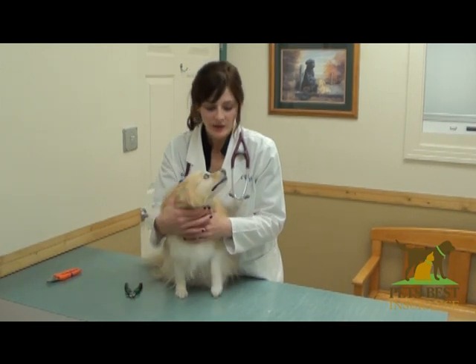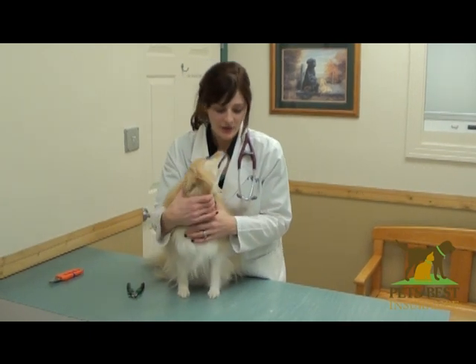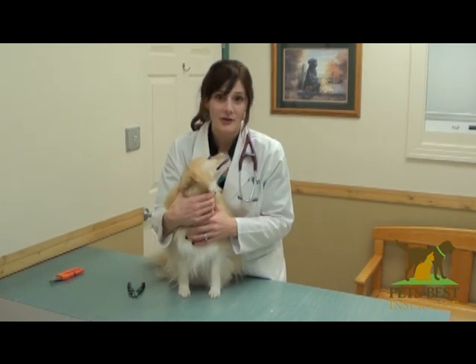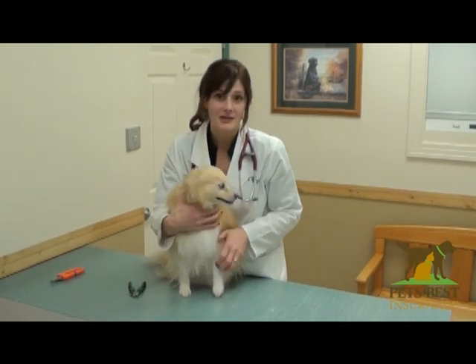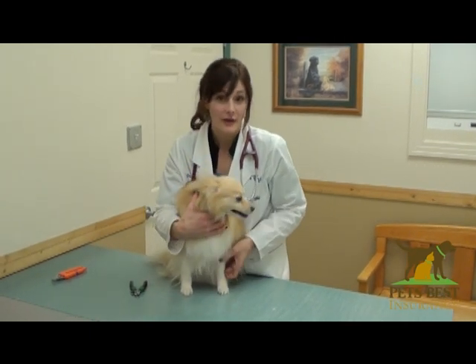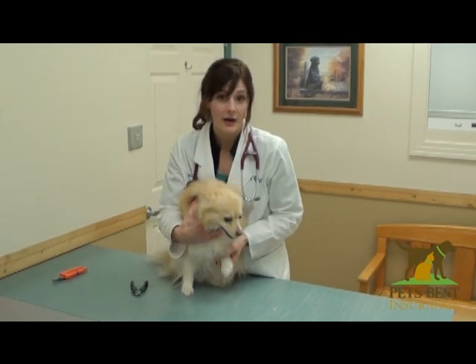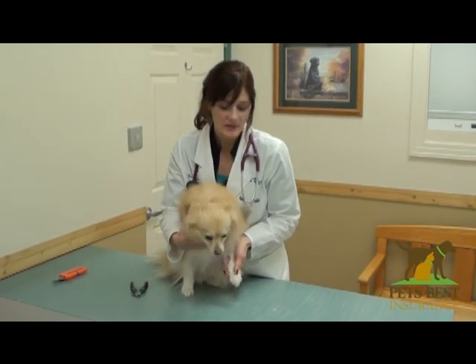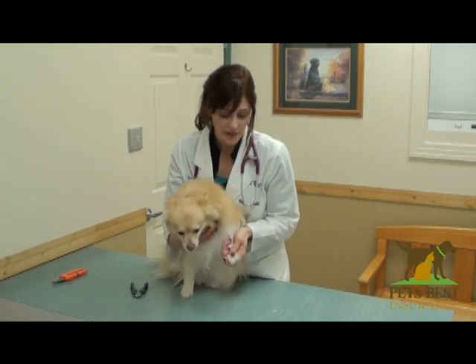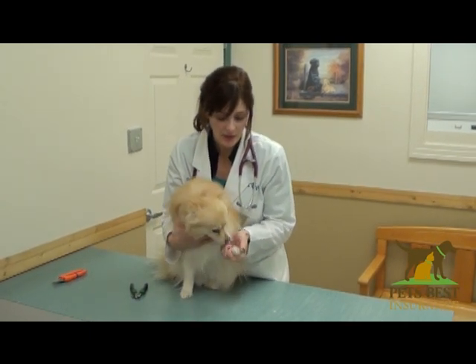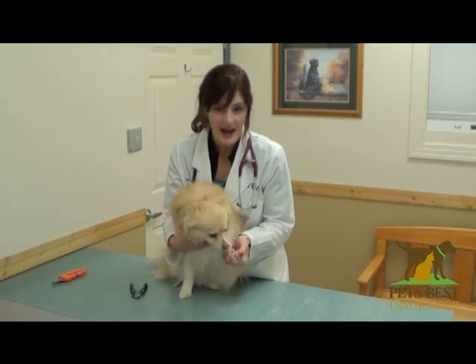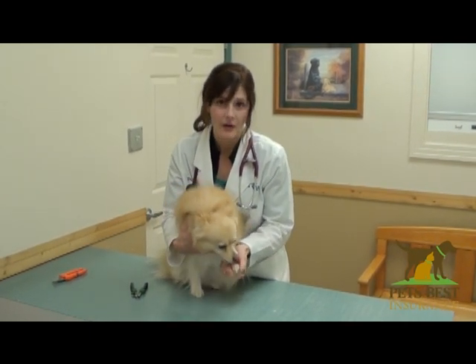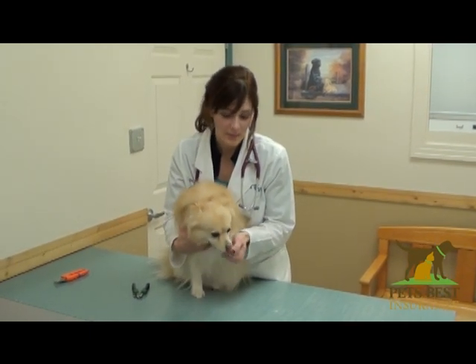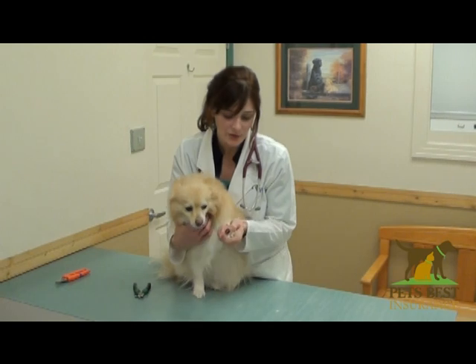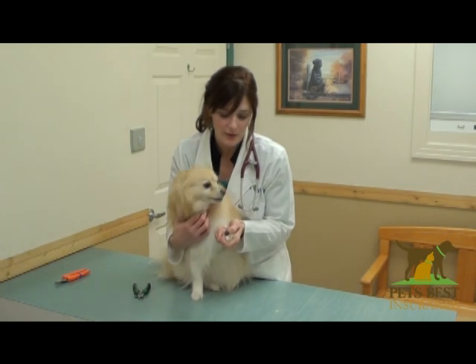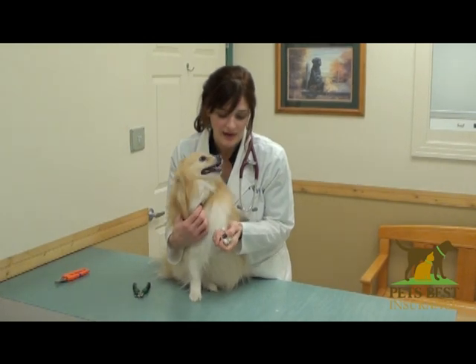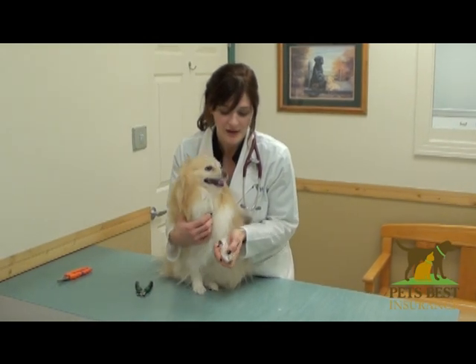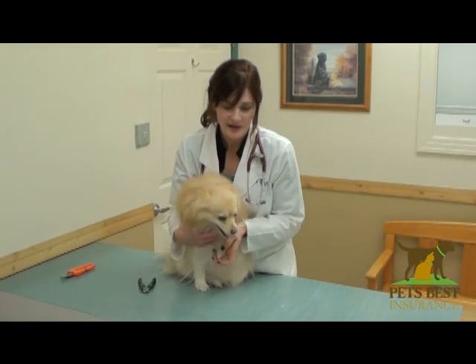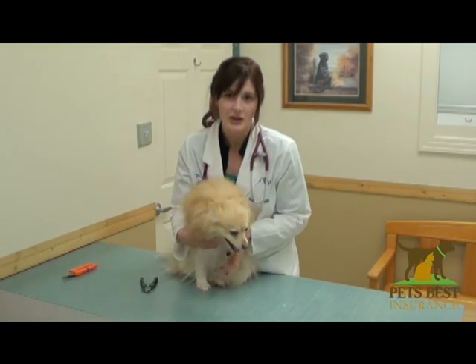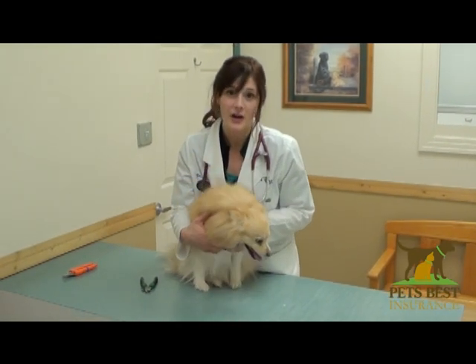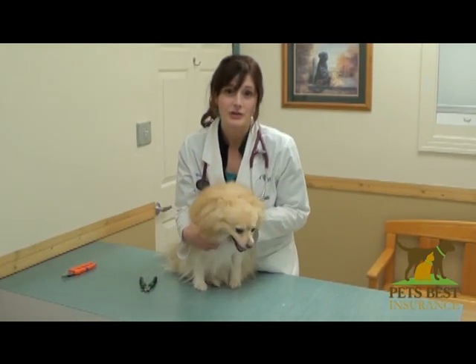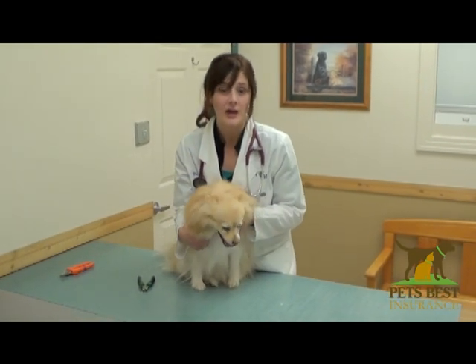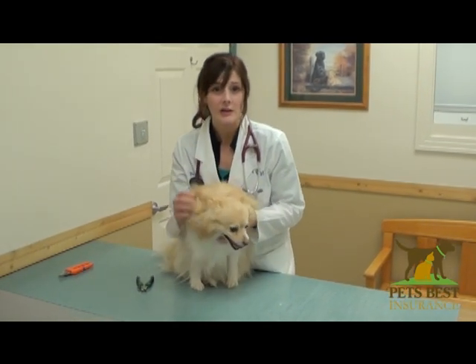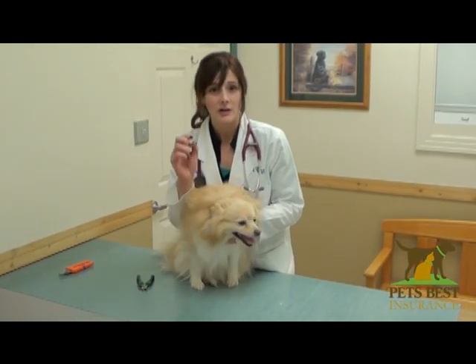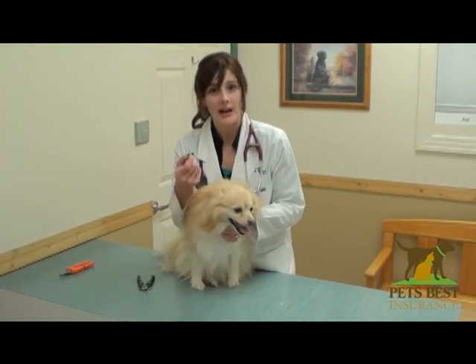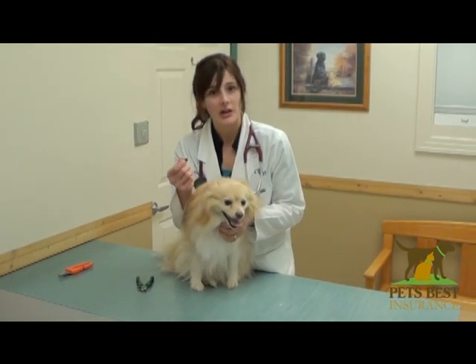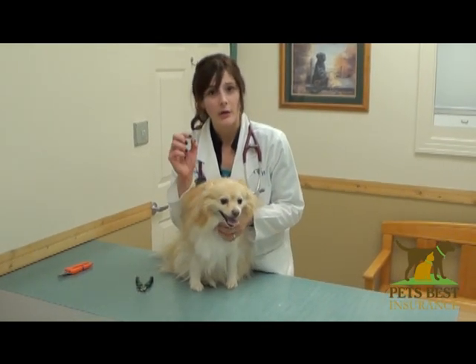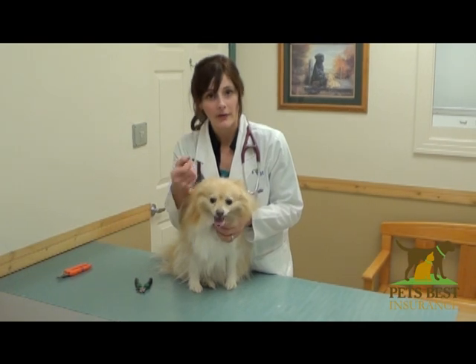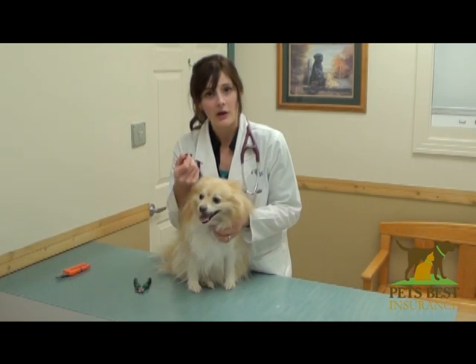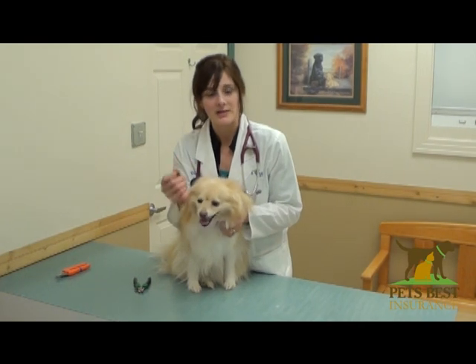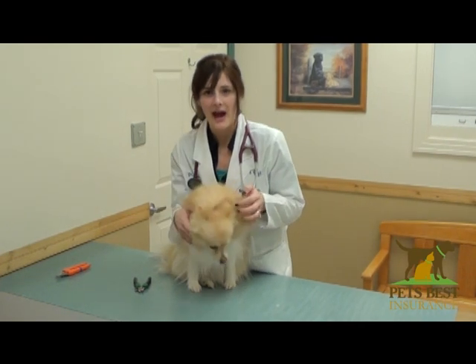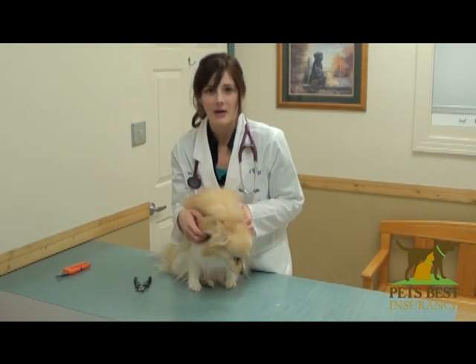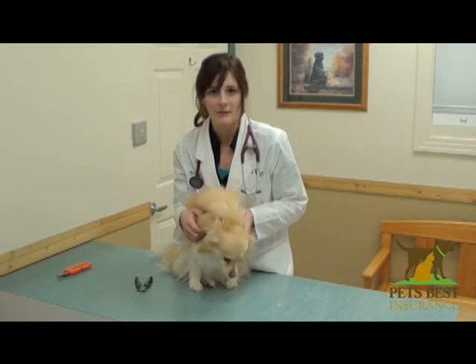Keeping your dog's toenails short is important so that they don't snag or become torn or infected. Especially if your dog has dewclaws — those dewclaws can actually grow around and curl into the pad and become painful.